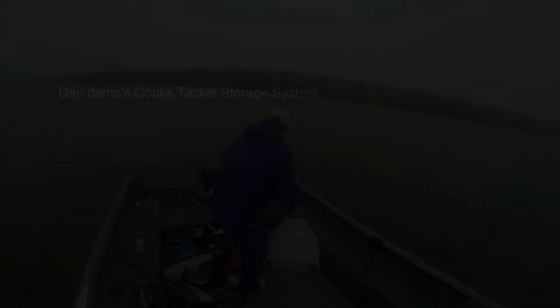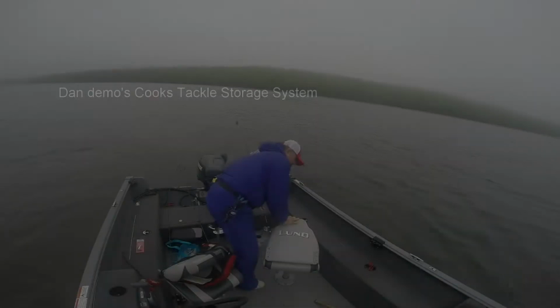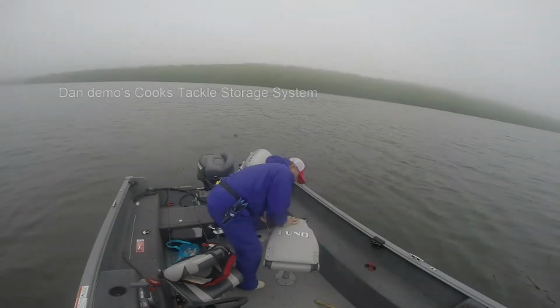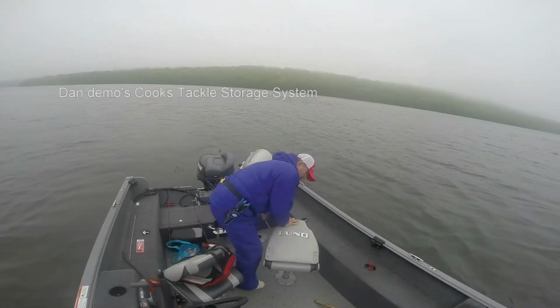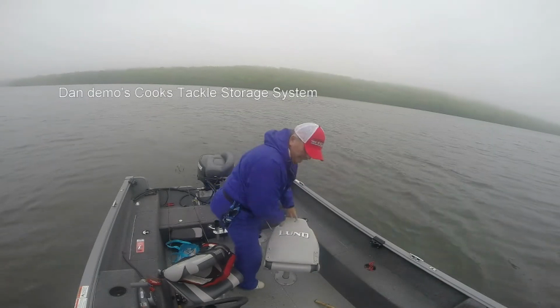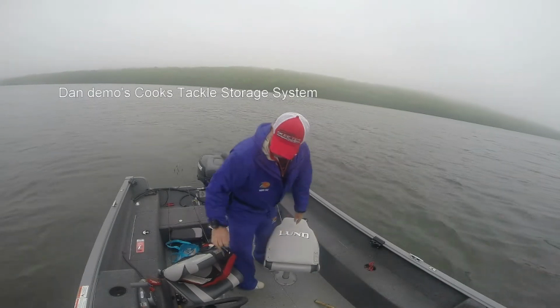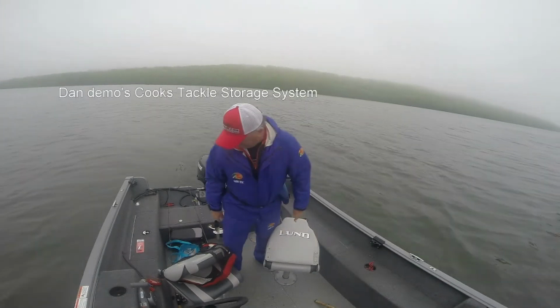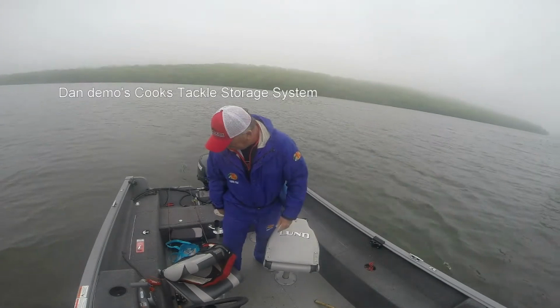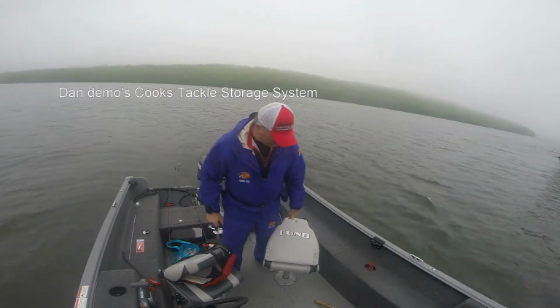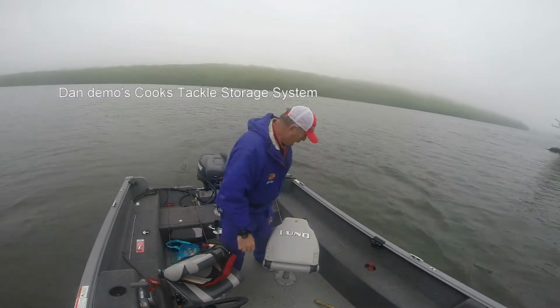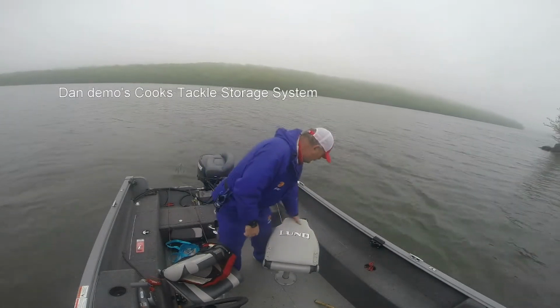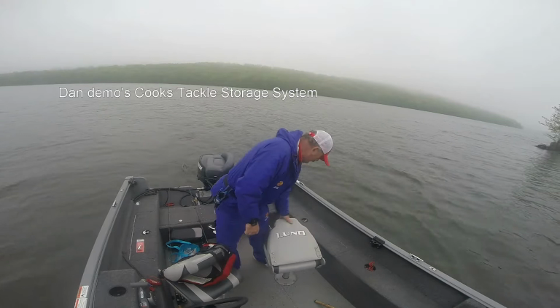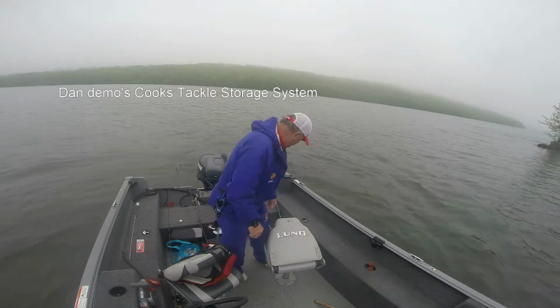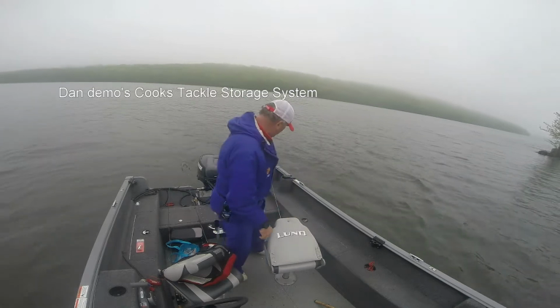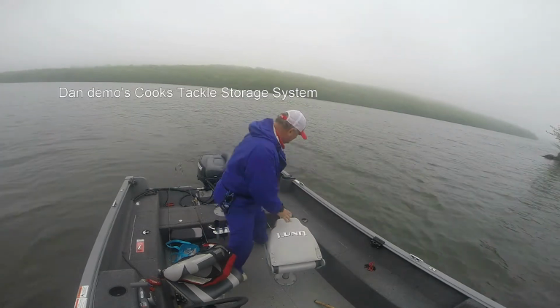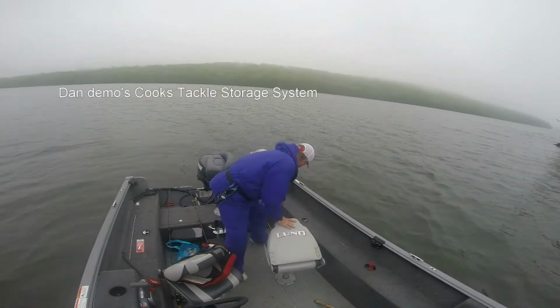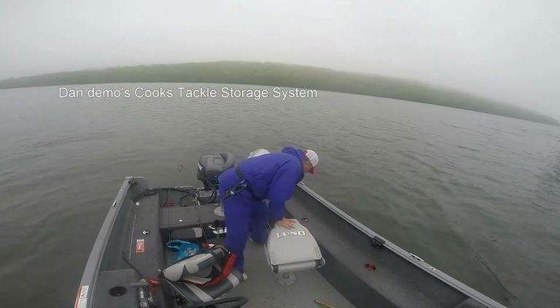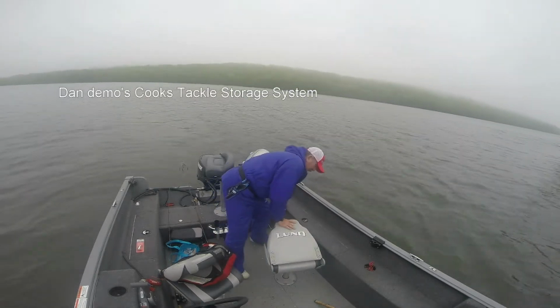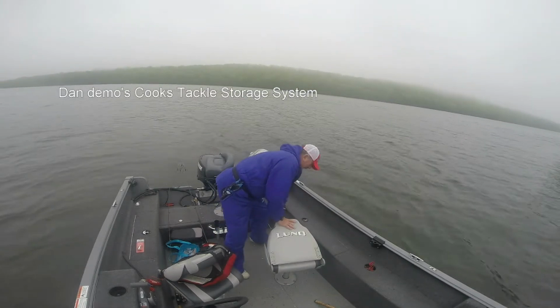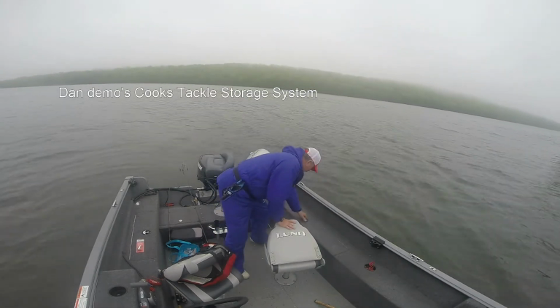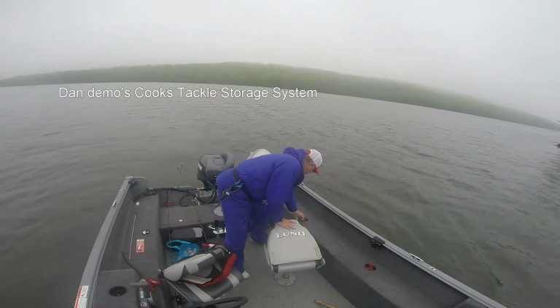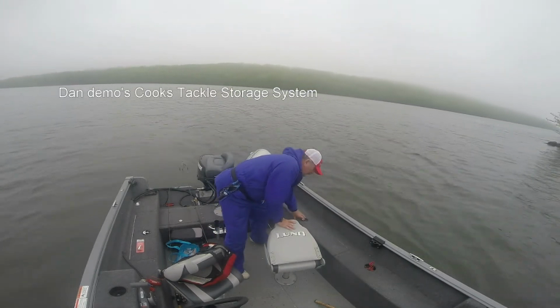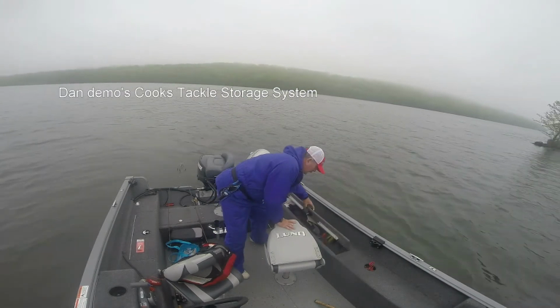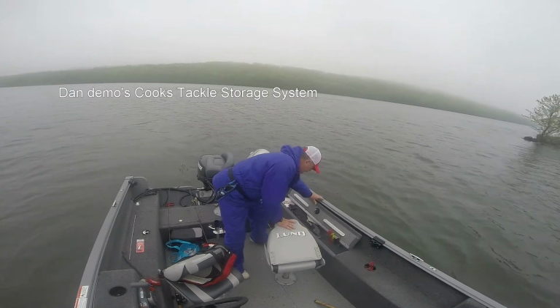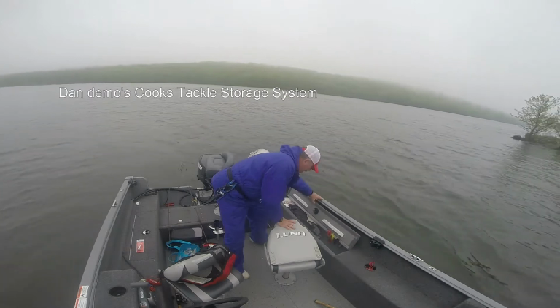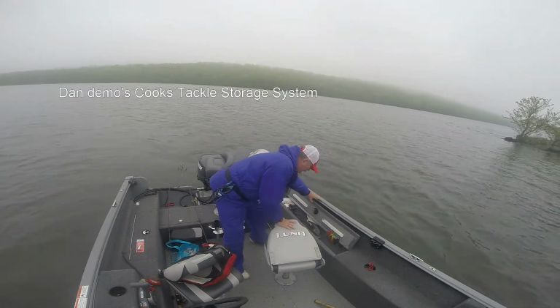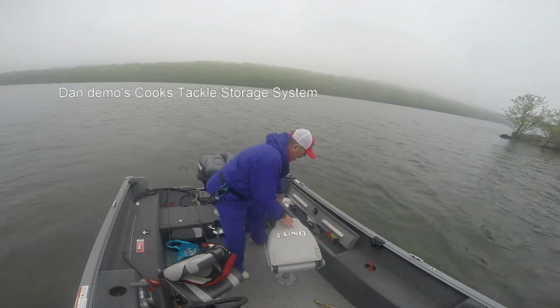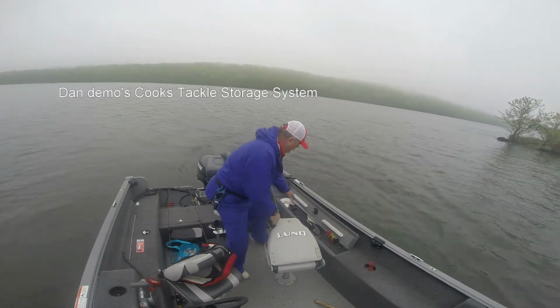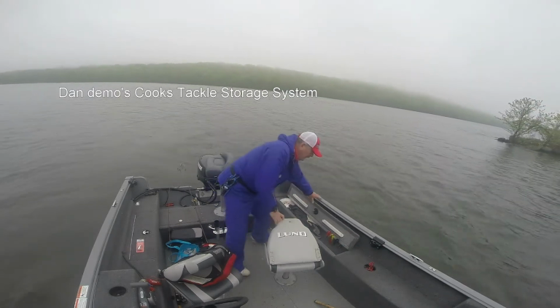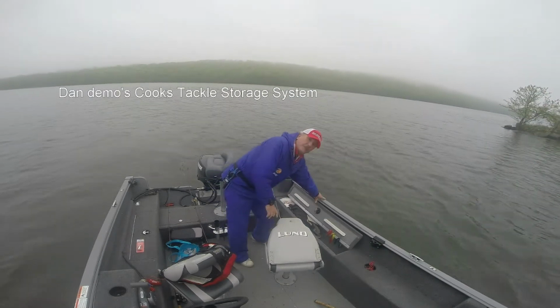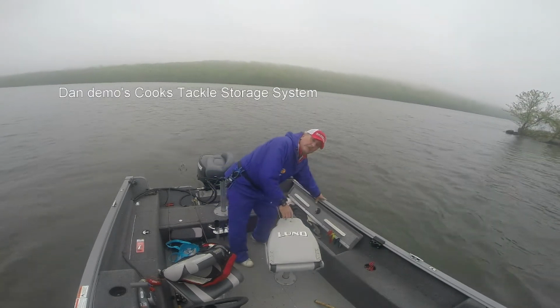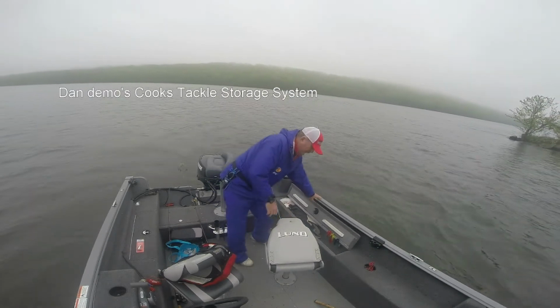Last time we were out here, we featured some product. One we recently just installed from our friends at Cook's Tackle System. Check this out.